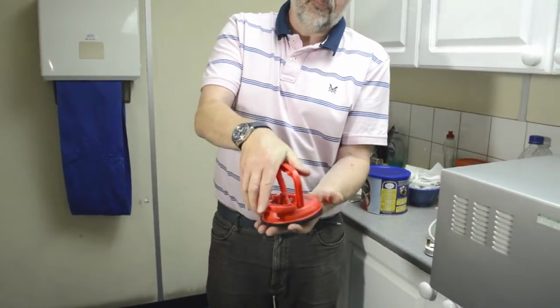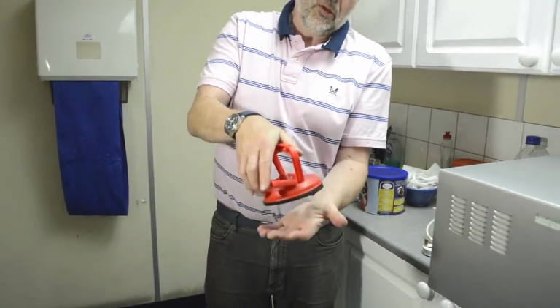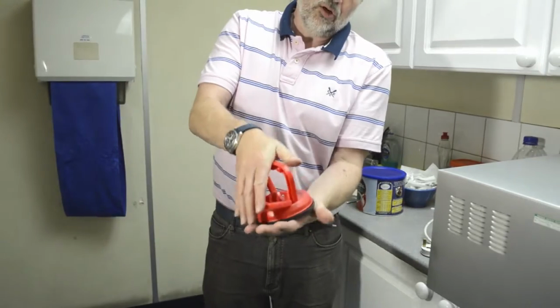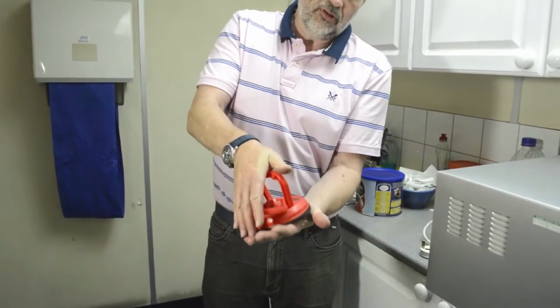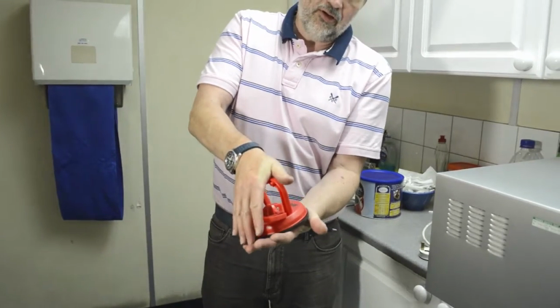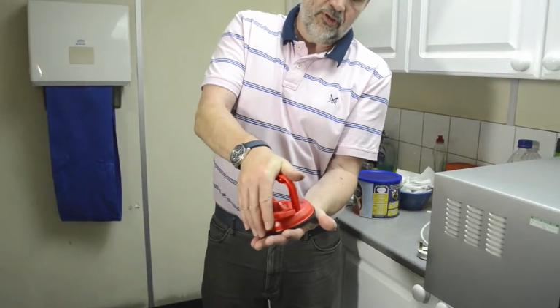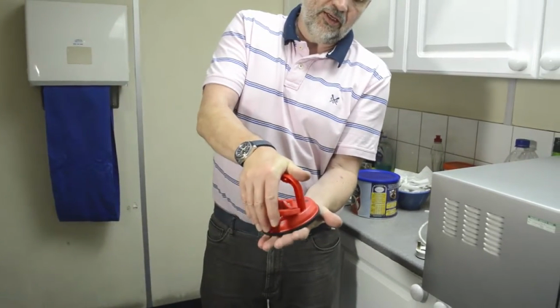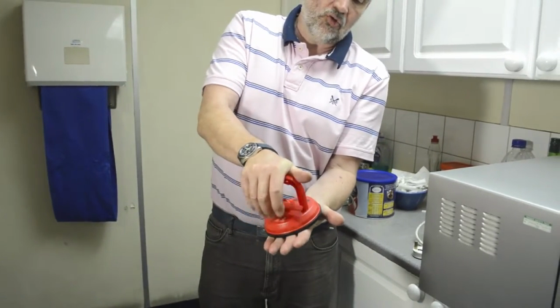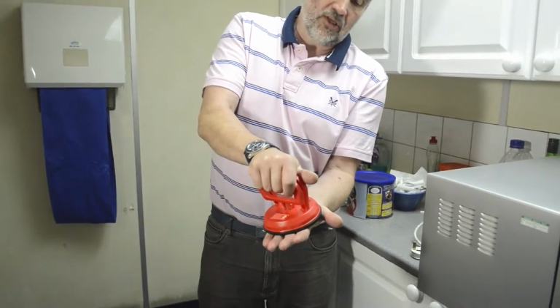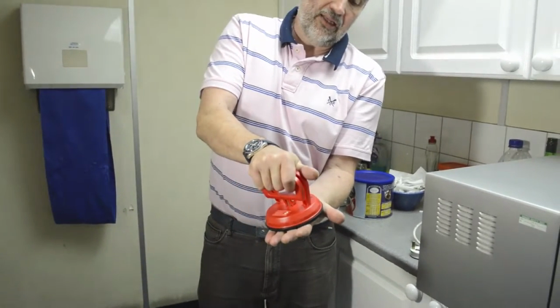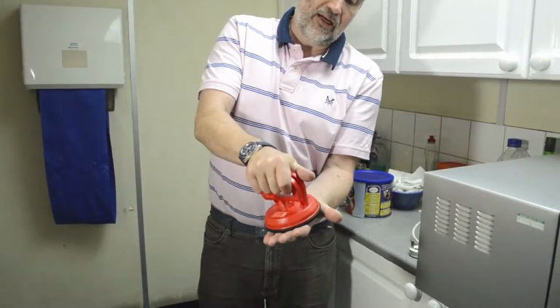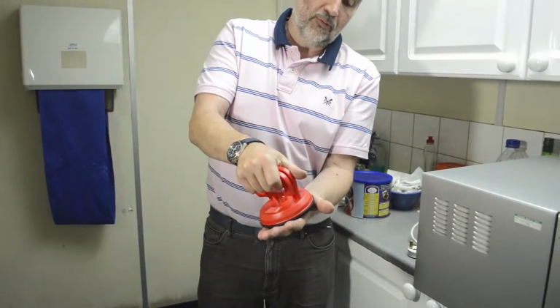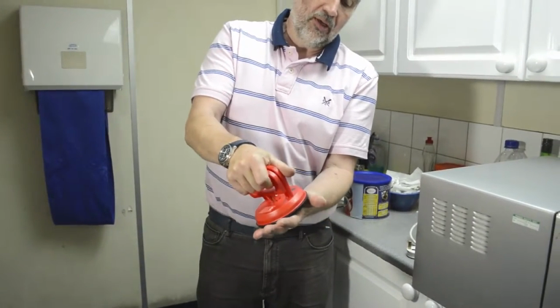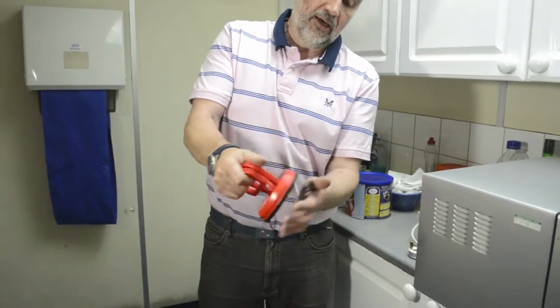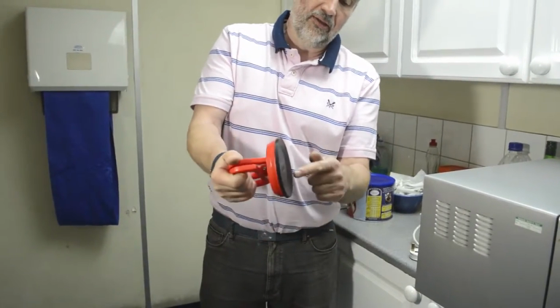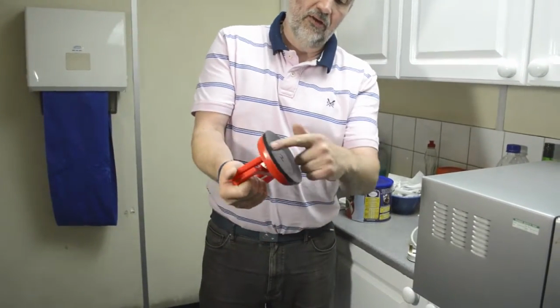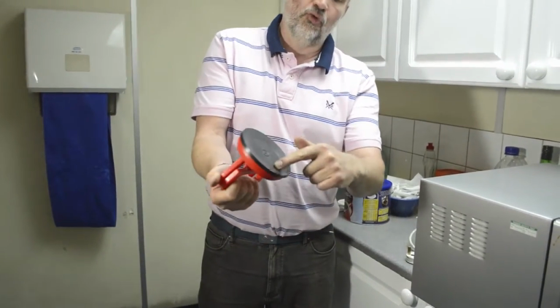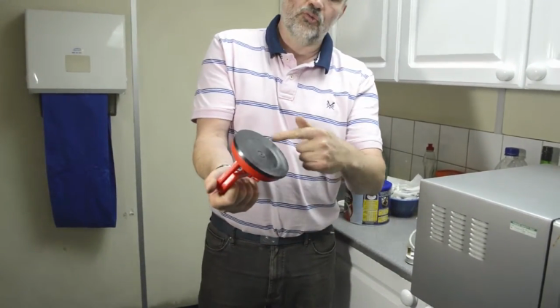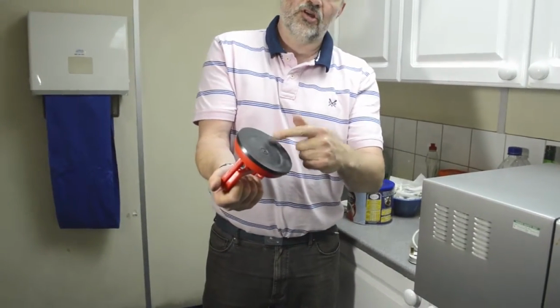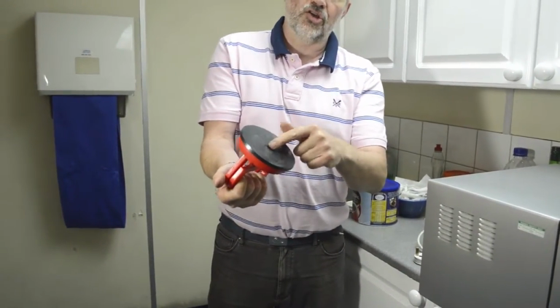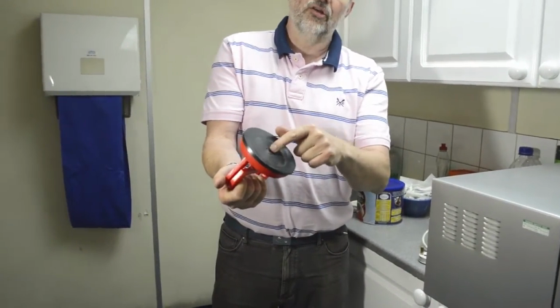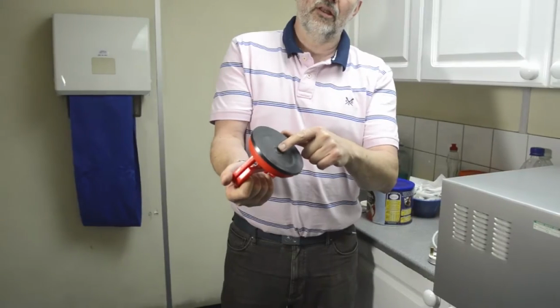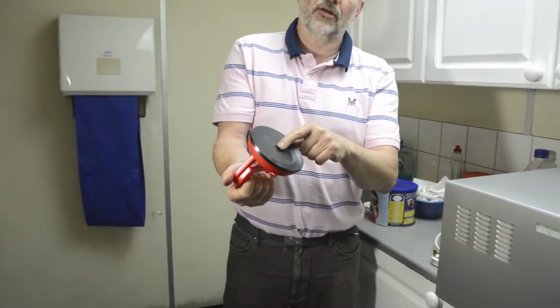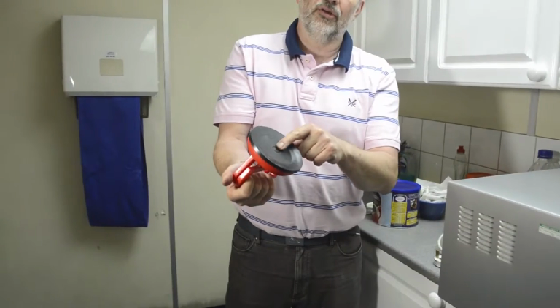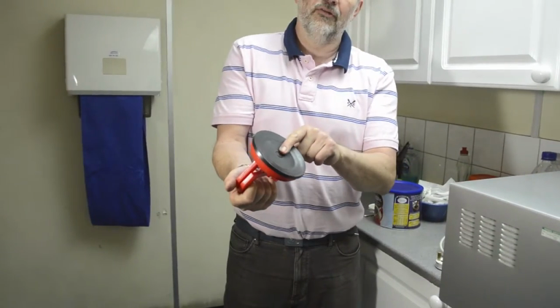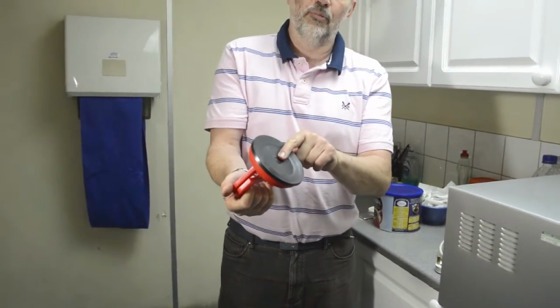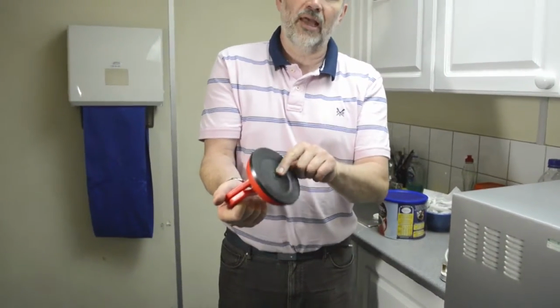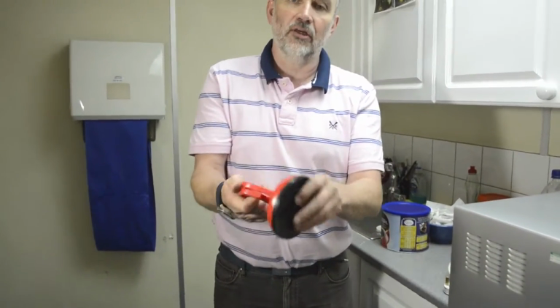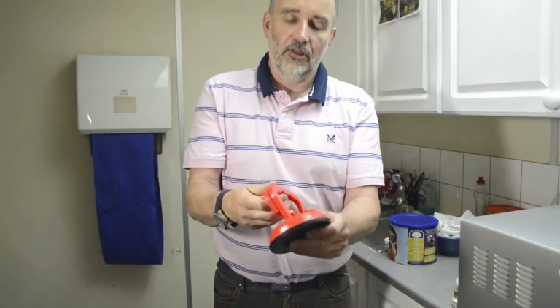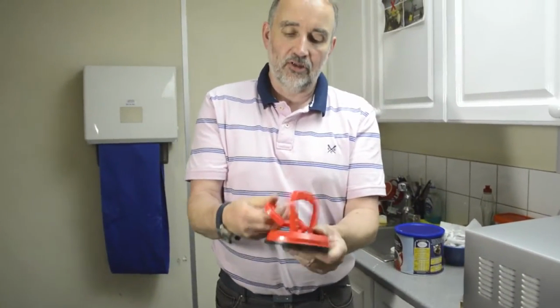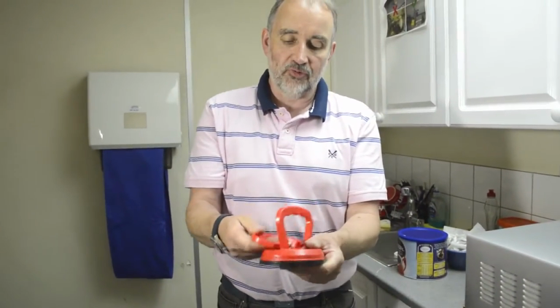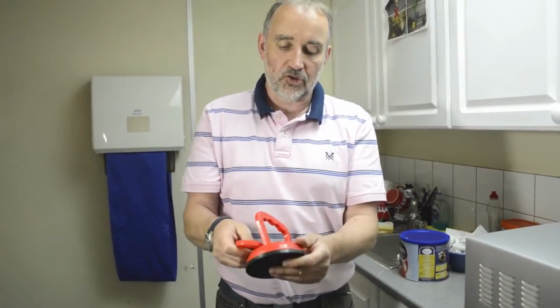Hold it down and squeeze the handle up, and it forms a suction — a bit like on the end of a bow and arrow, that type of suction.